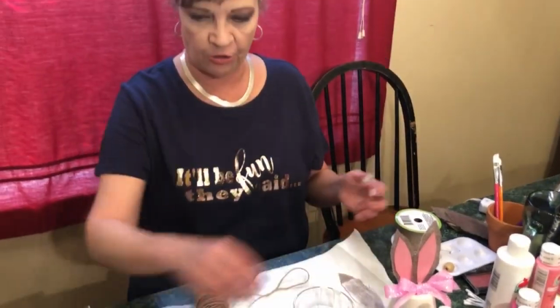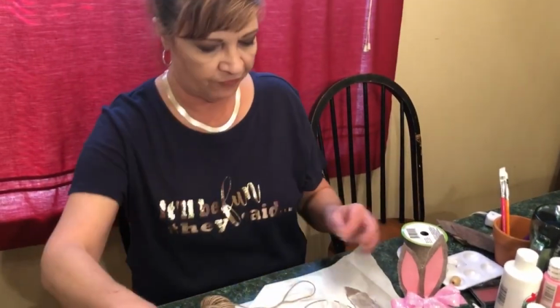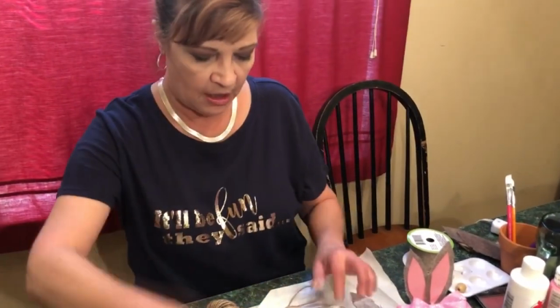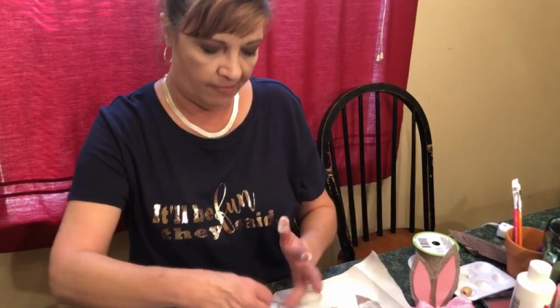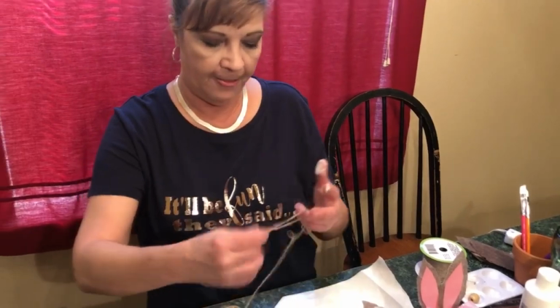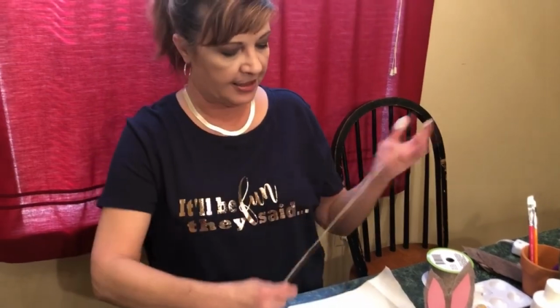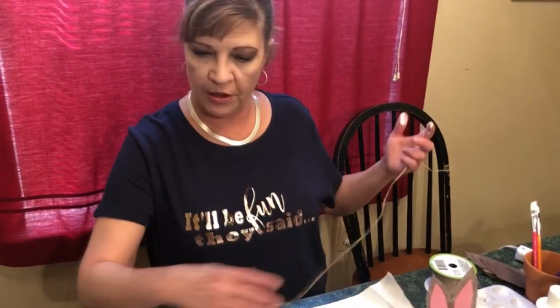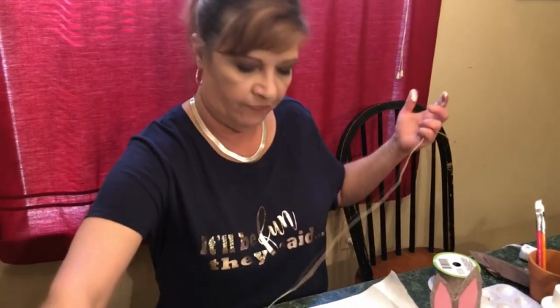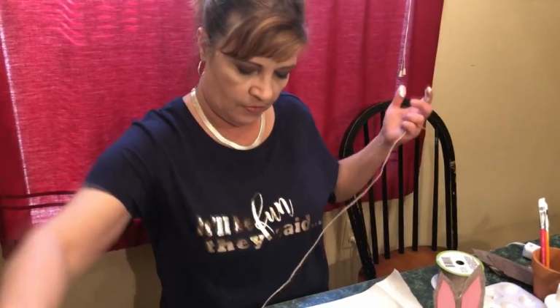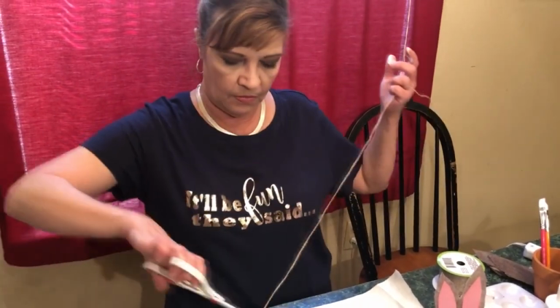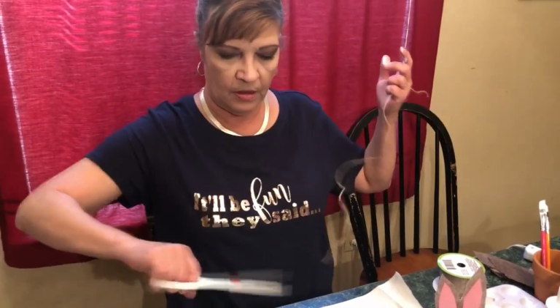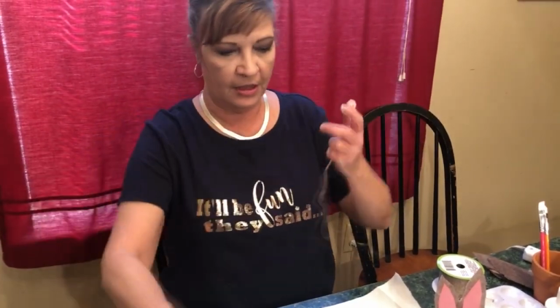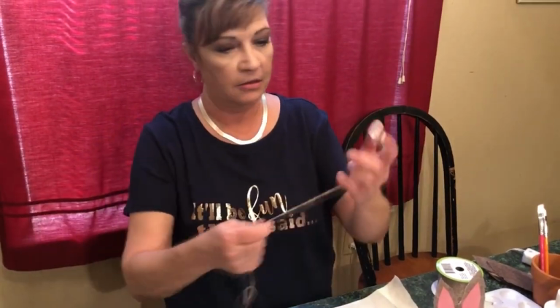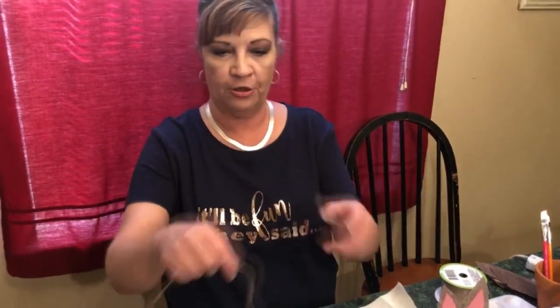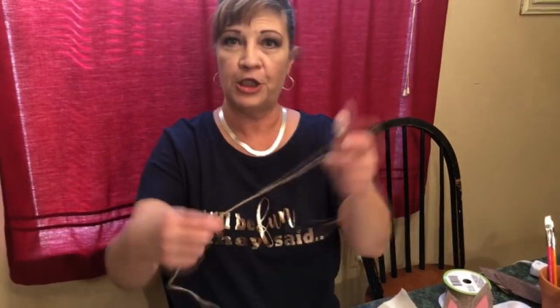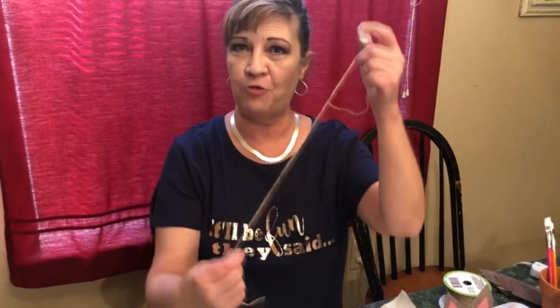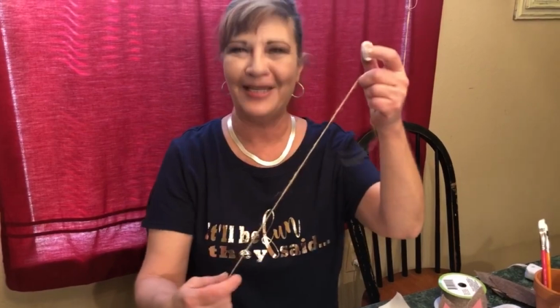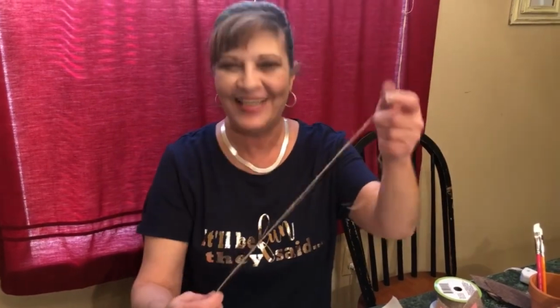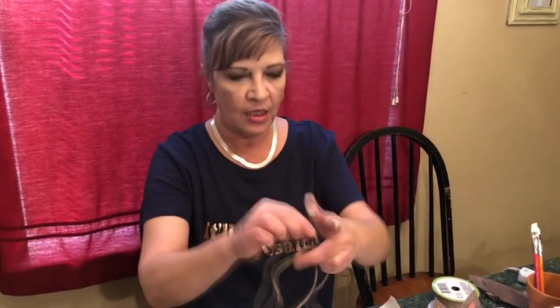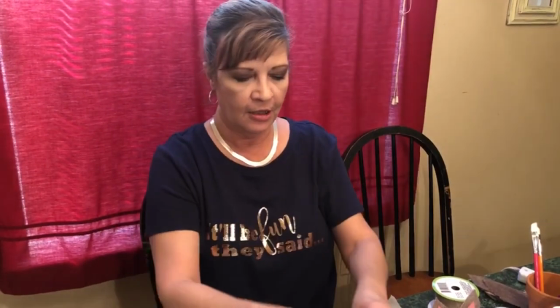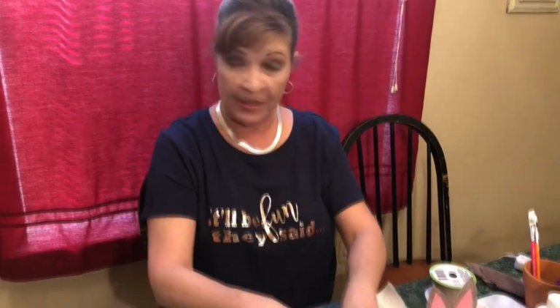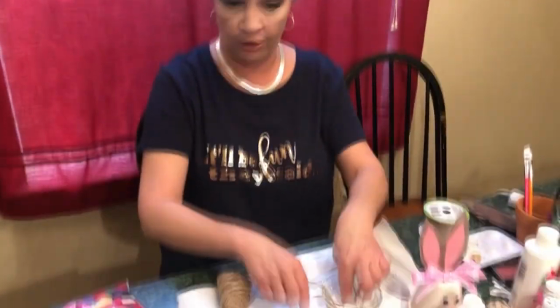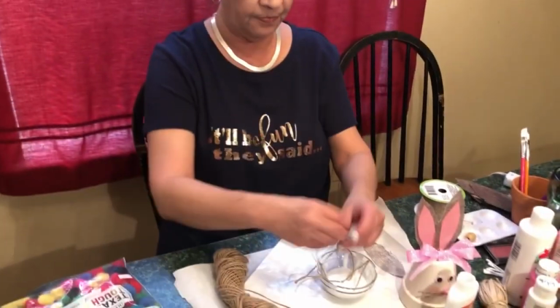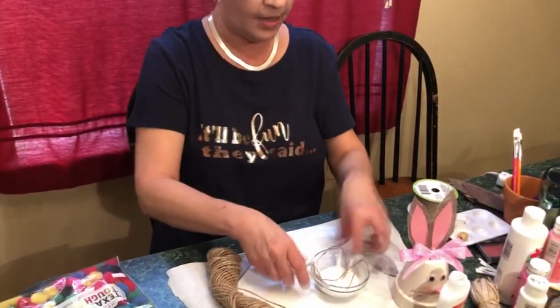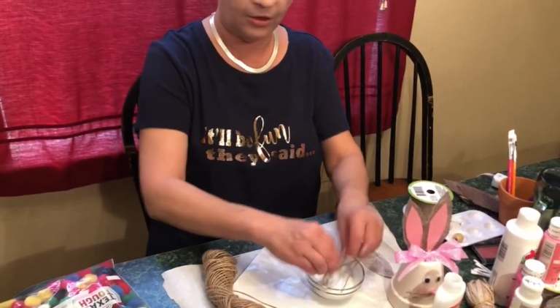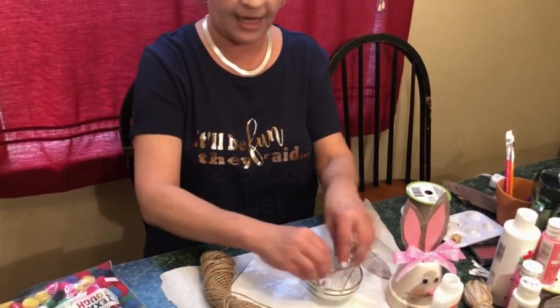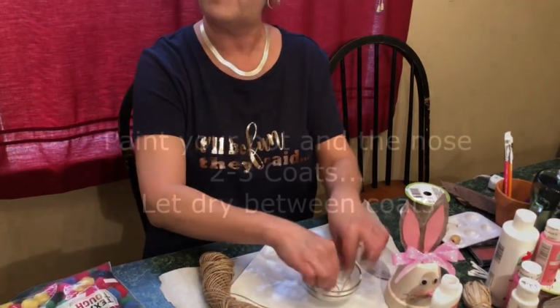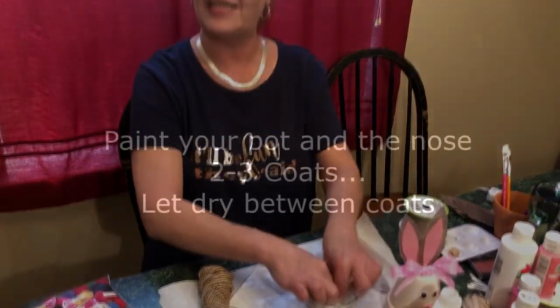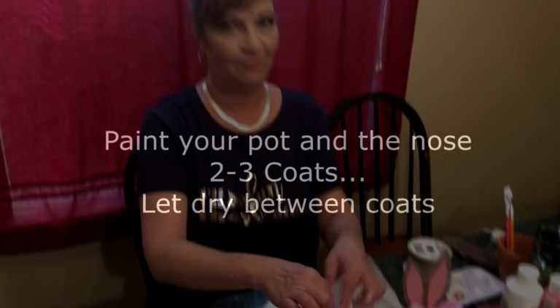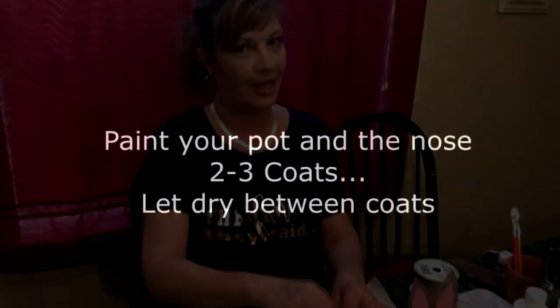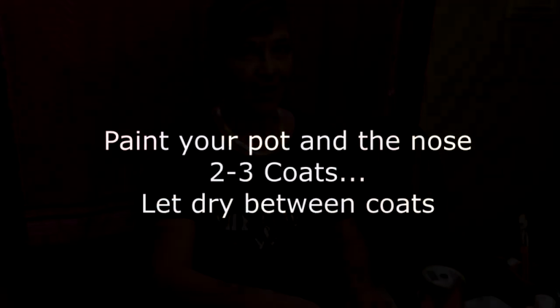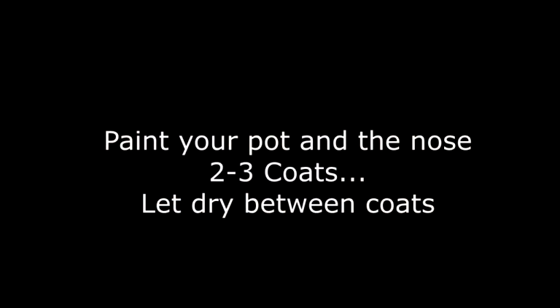The next thing you want to do is take your sisal twine, dip it in the glue, and do the same thing — drag off the excess, let it dry, and you're done.